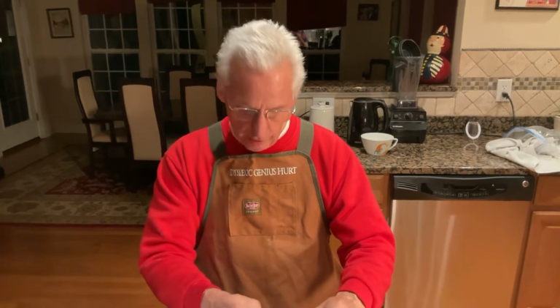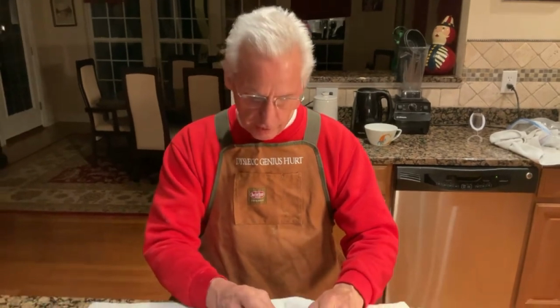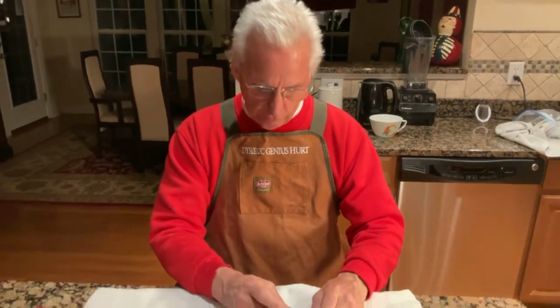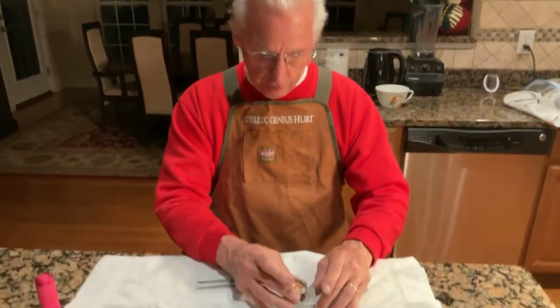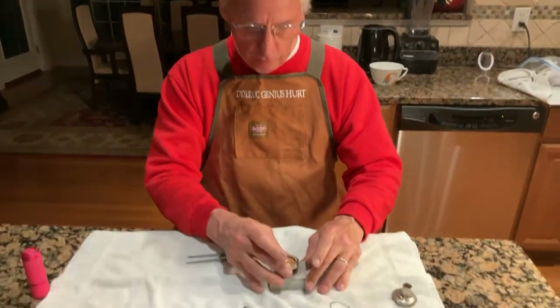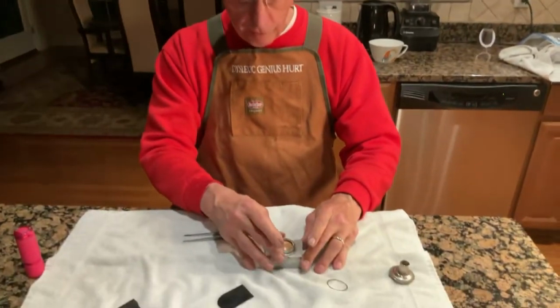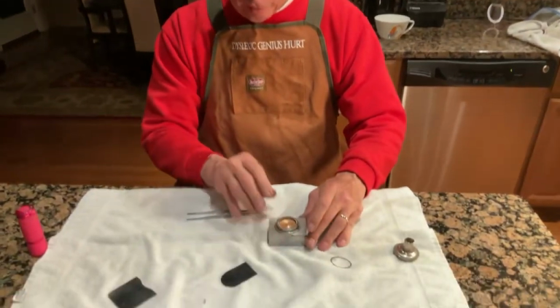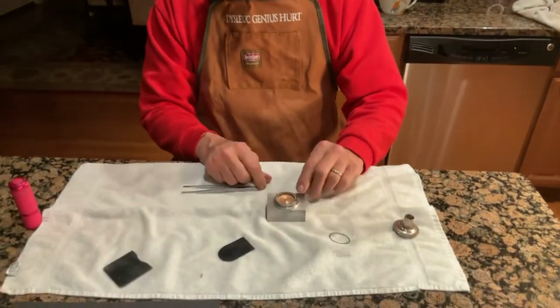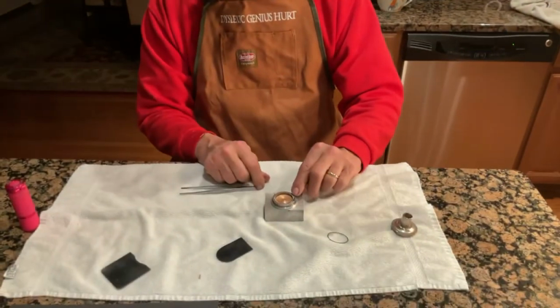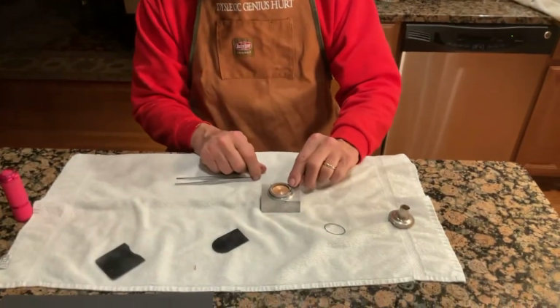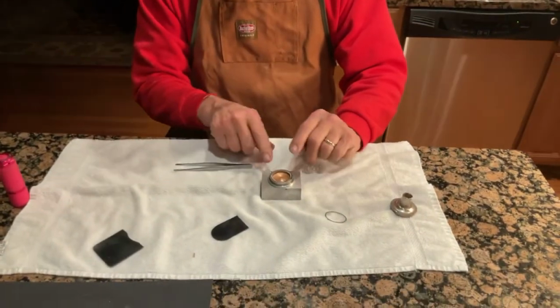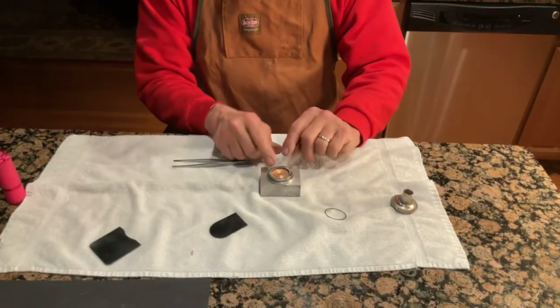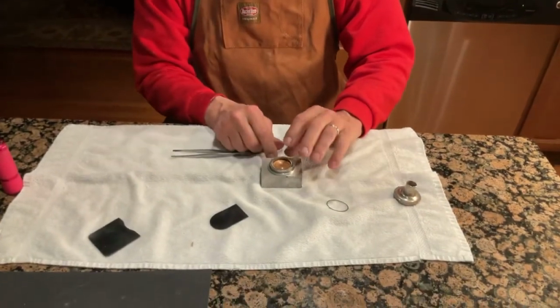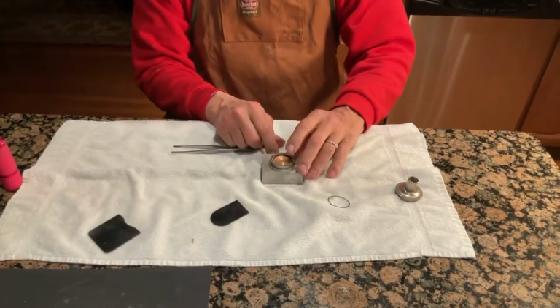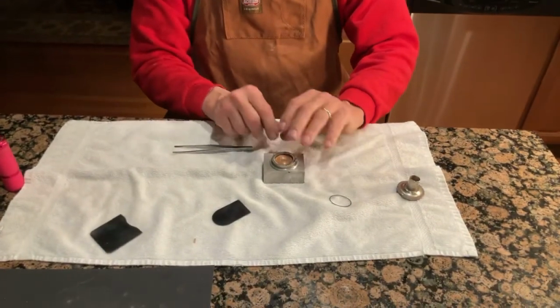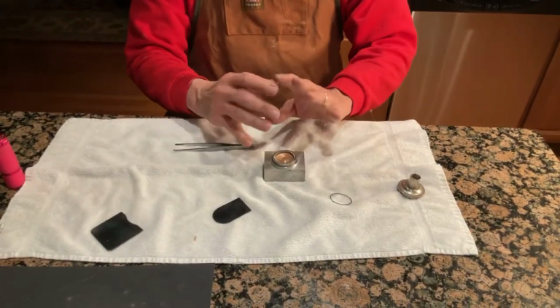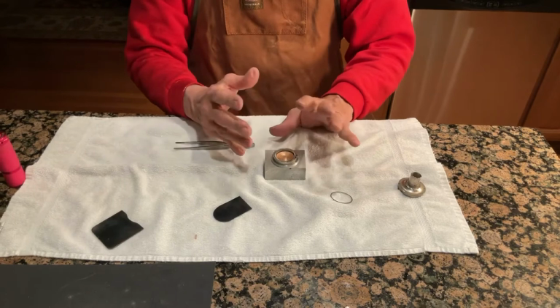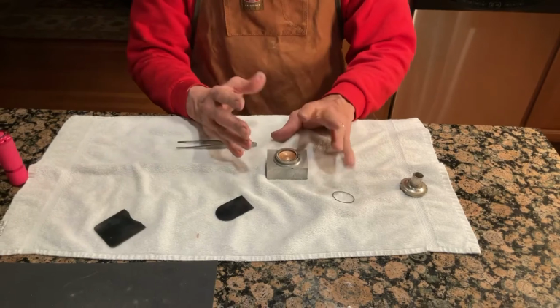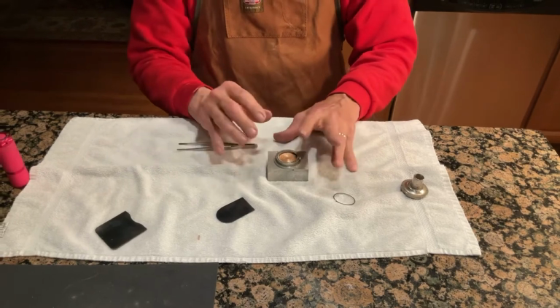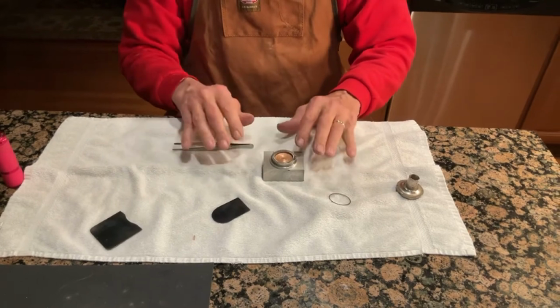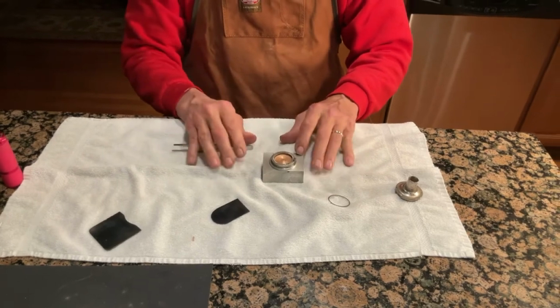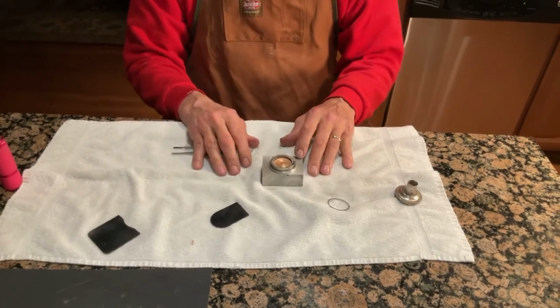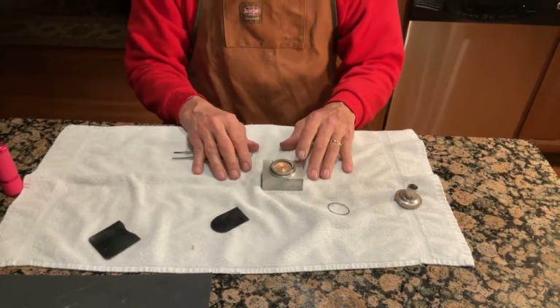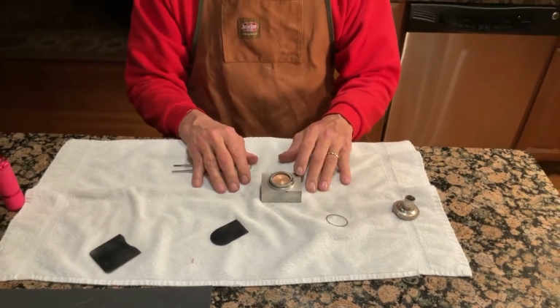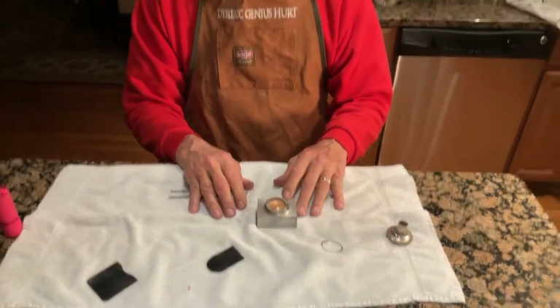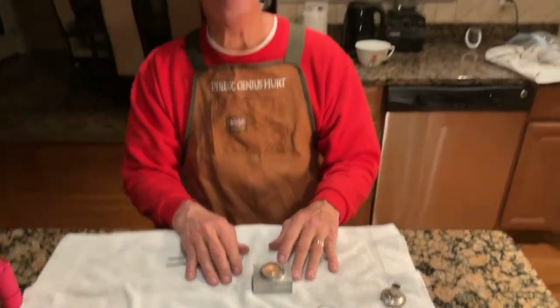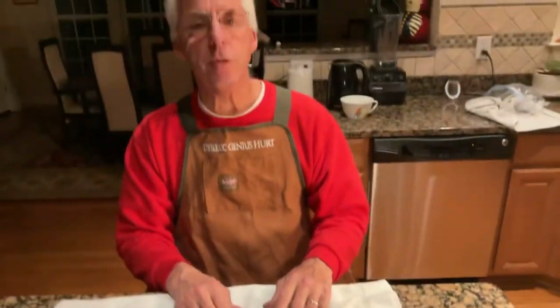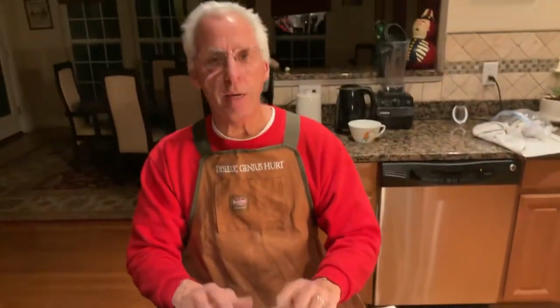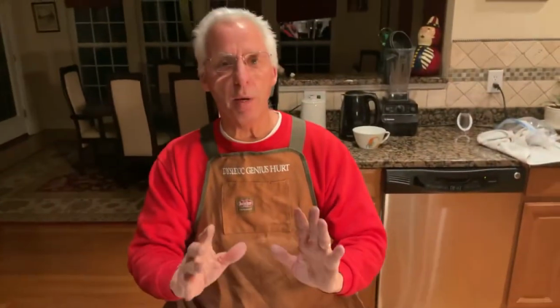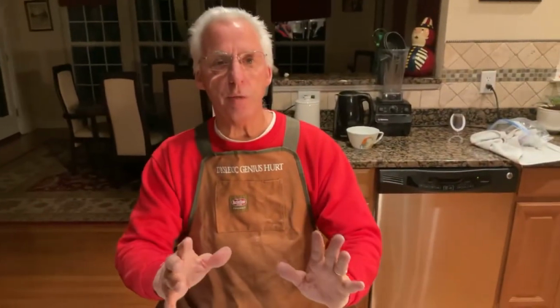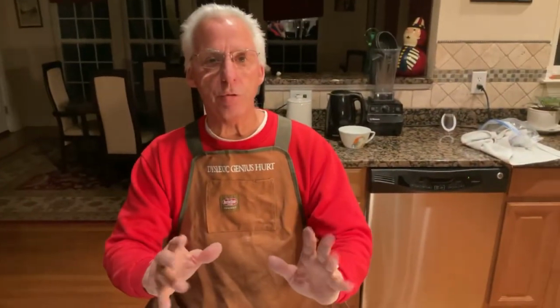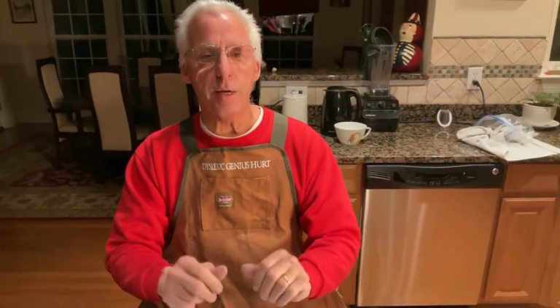In the next video I'll discuss how to put in the hinge block, the linkage pin, and a few other details. And that's my tip for the day.